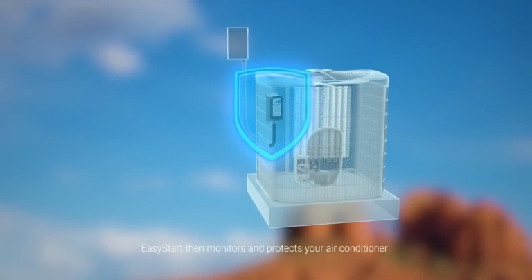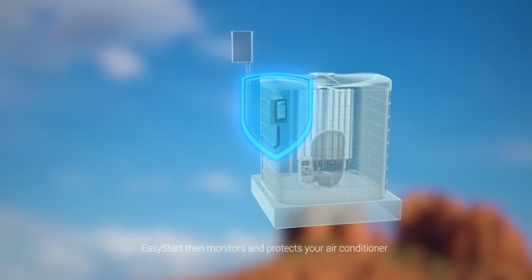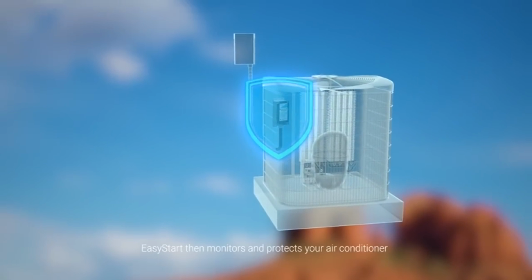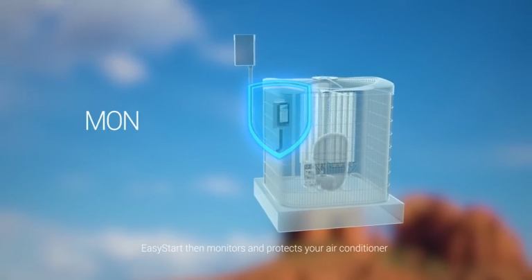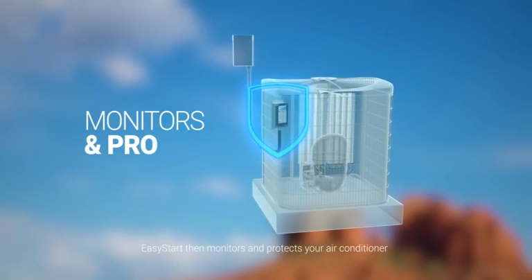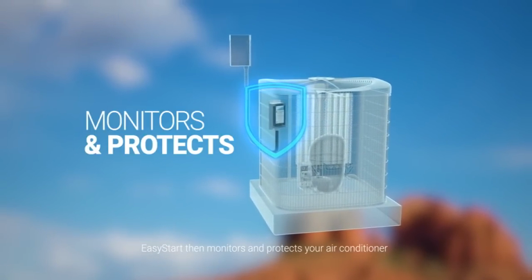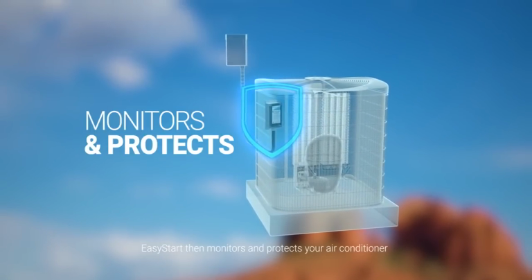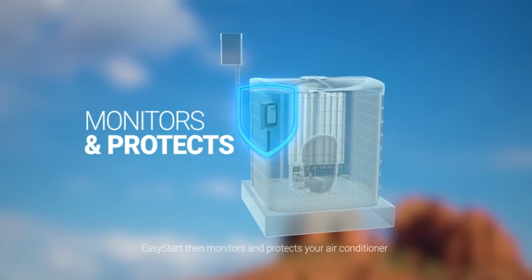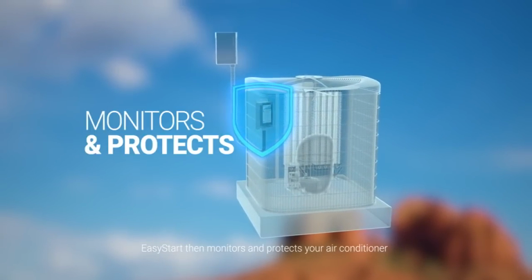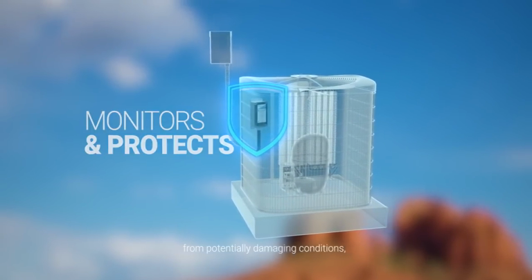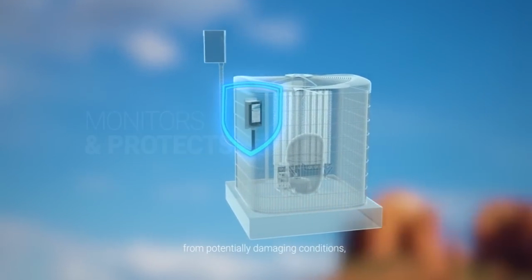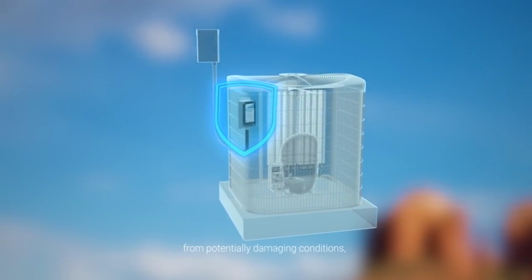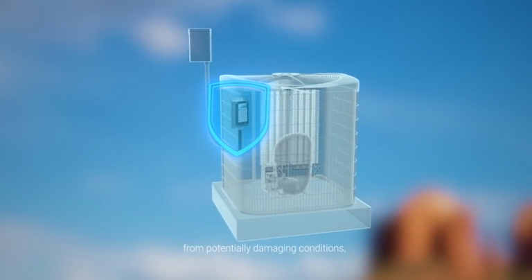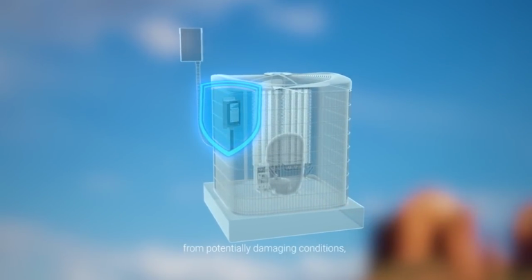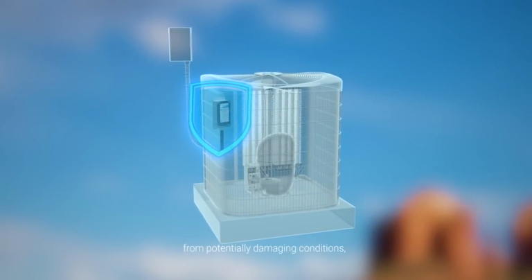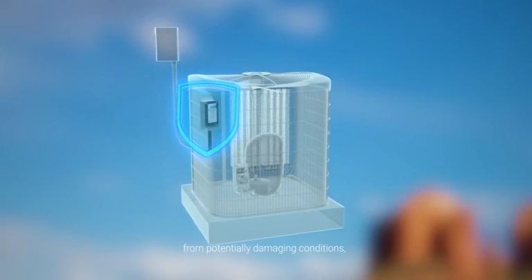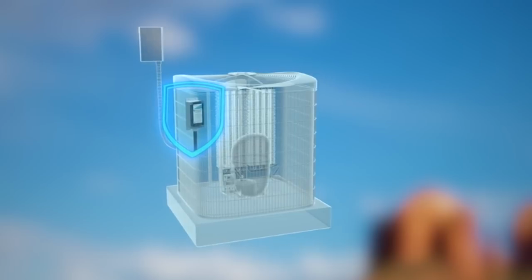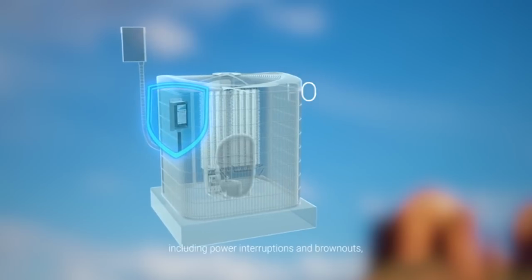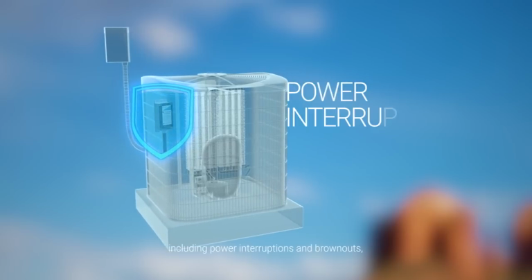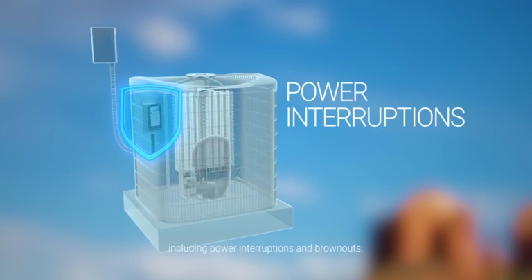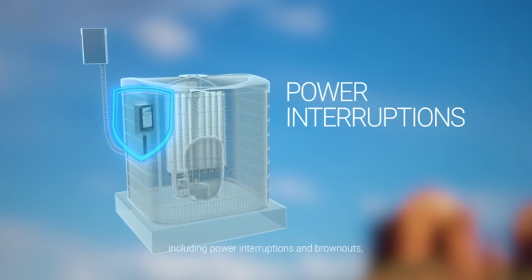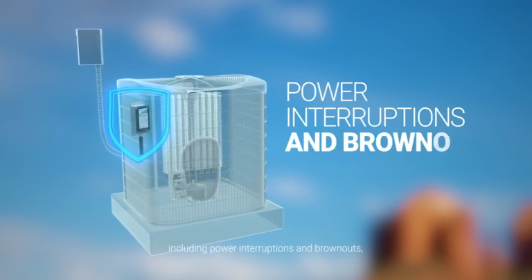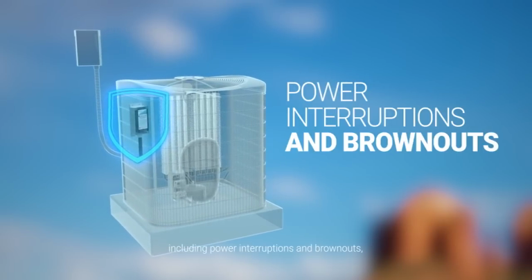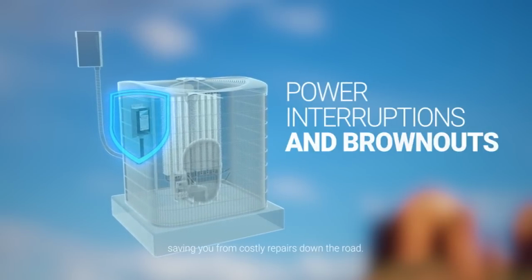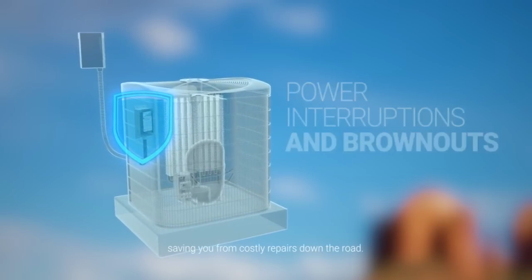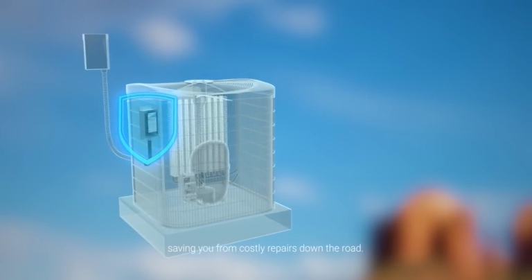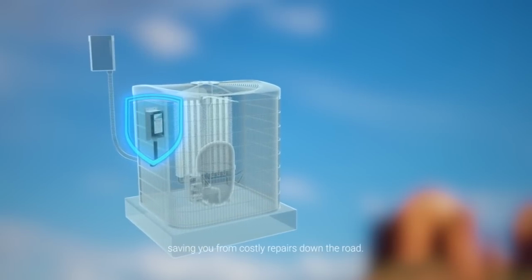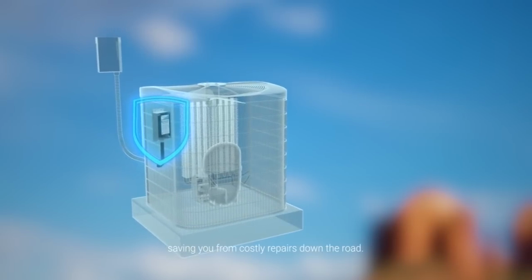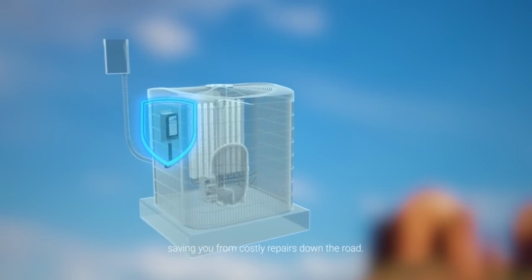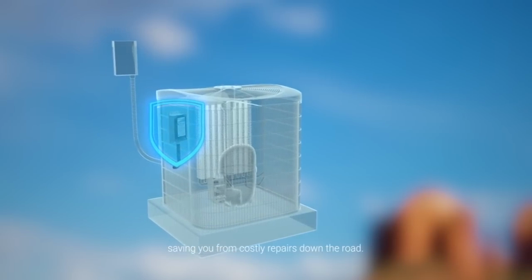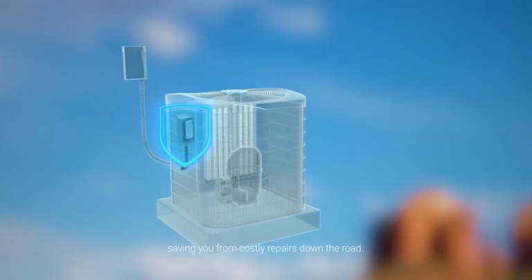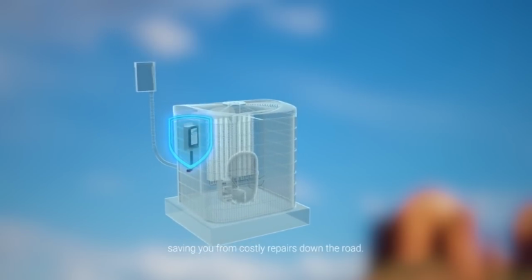Easy Start then monitors and protects your air conditioner from potentially damaging conditions, including power interruptions and brownouts, saving you from costly repairs down the road.